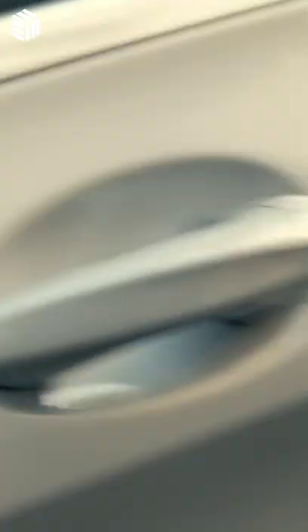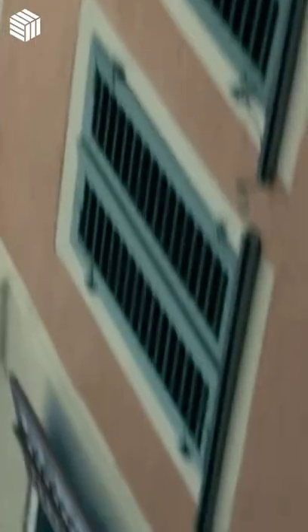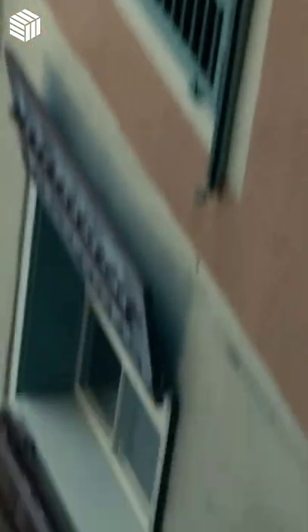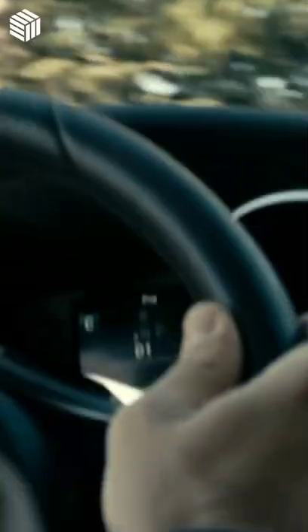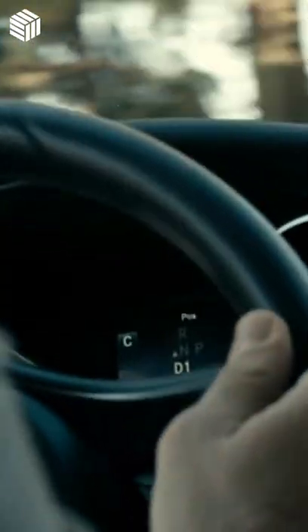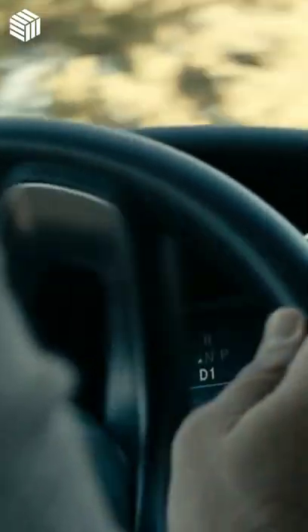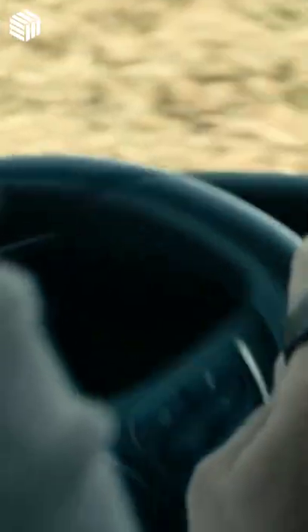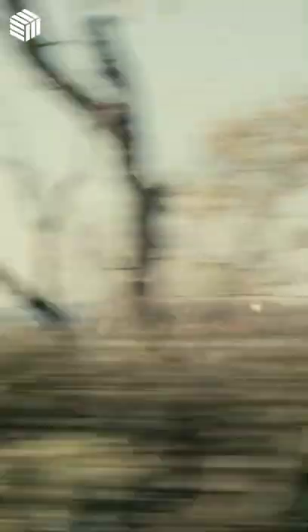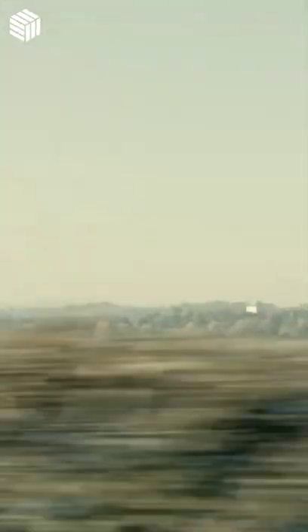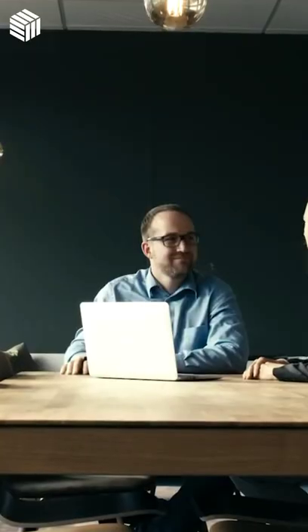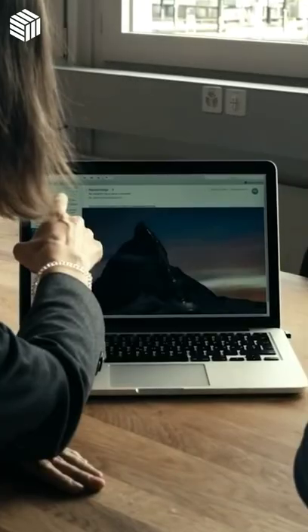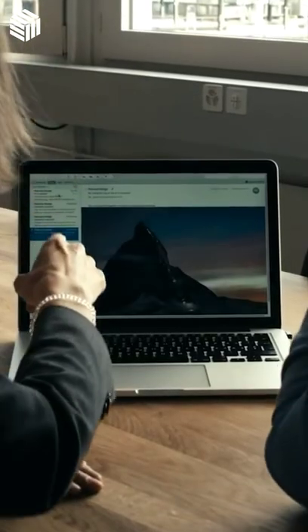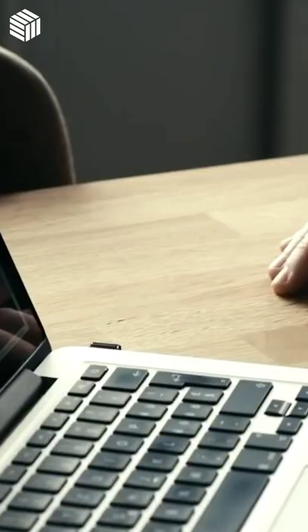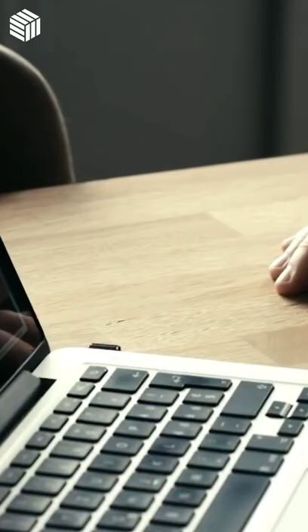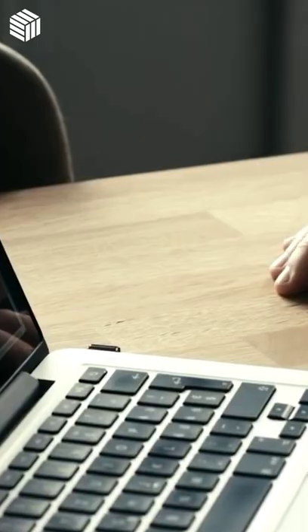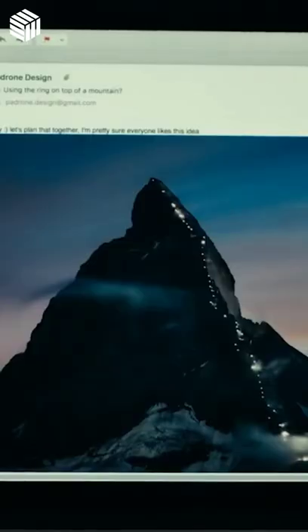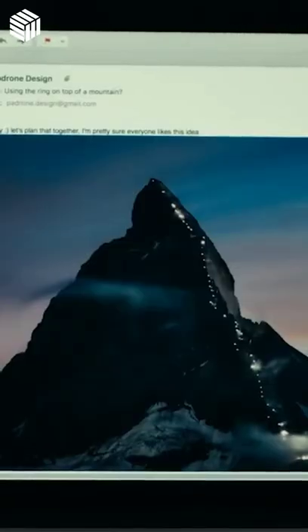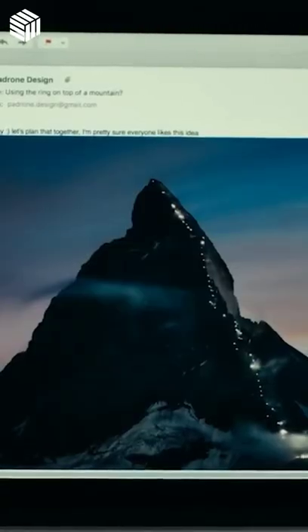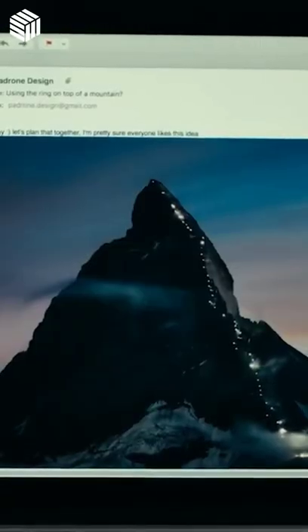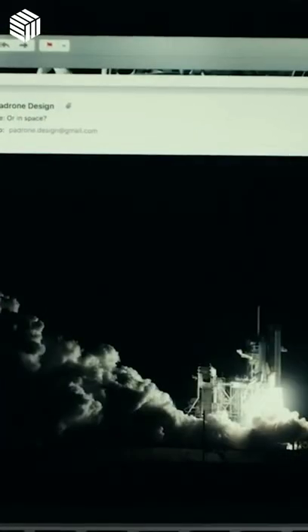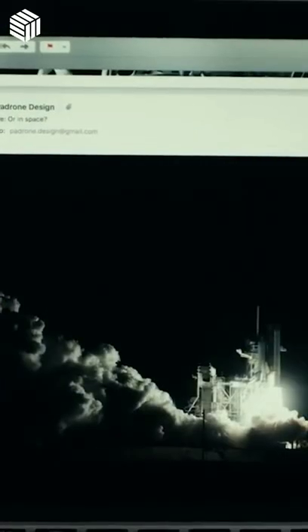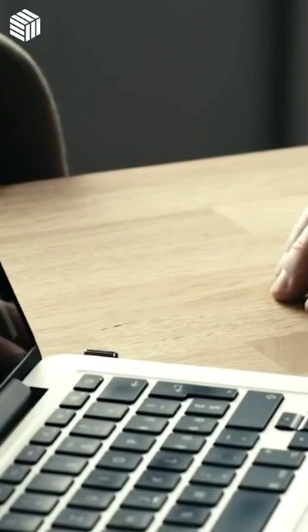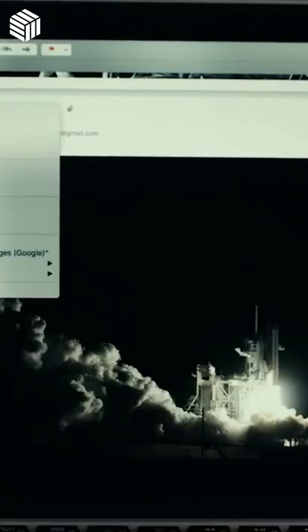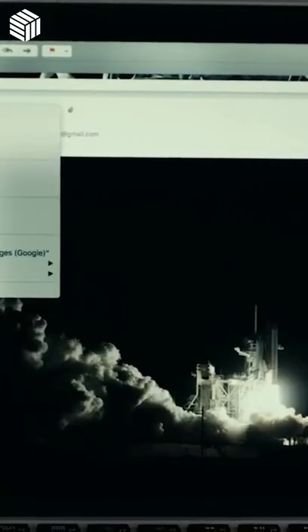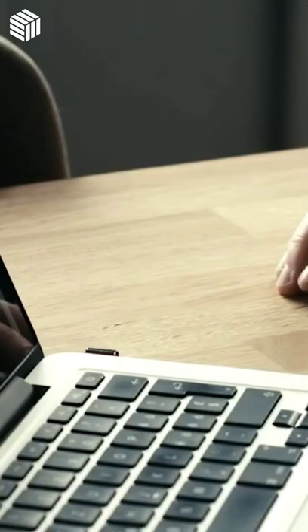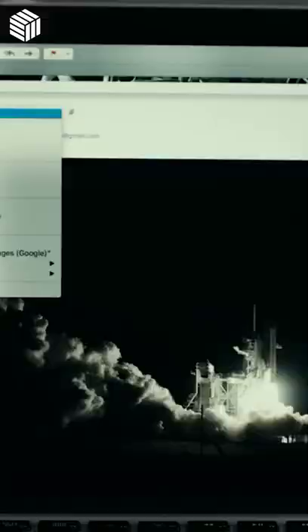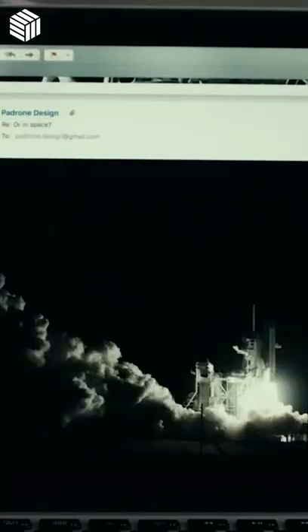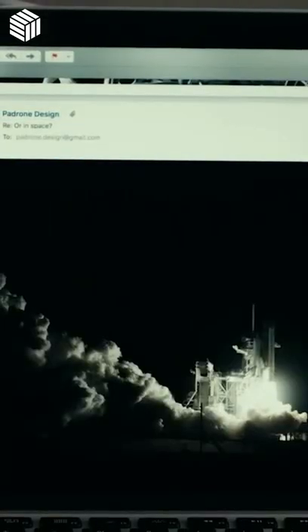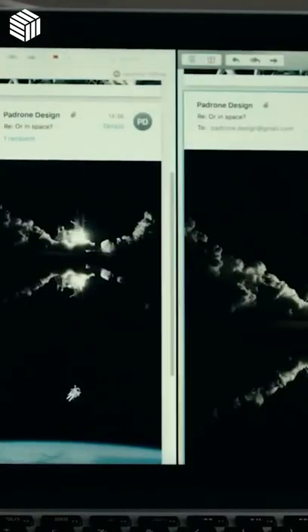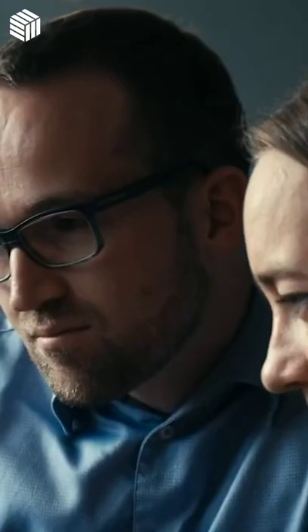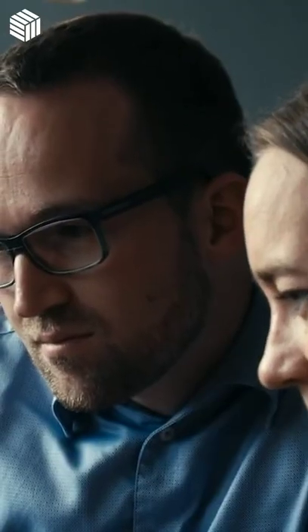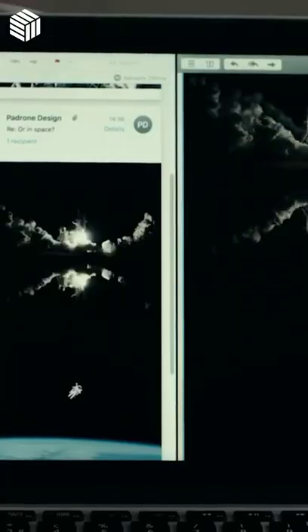It works on a desk or on any somewhat hard surface. The ring is worn on the index finger of the left hand or right hand. The wrist stays mostly on the same spot on the table. Most people hold their hand in this position anyway when they are relaxed.